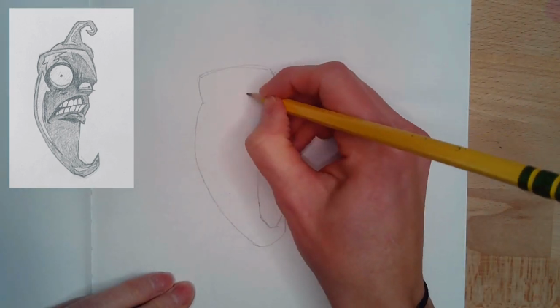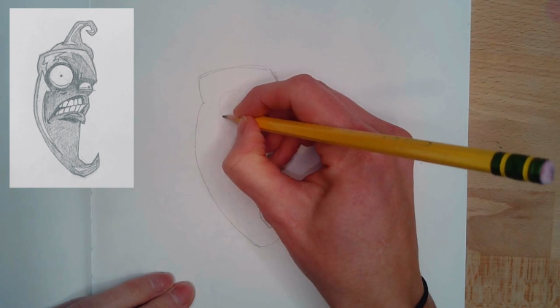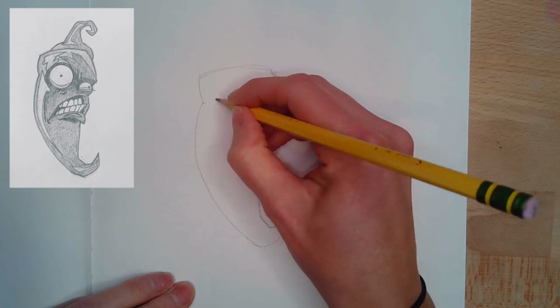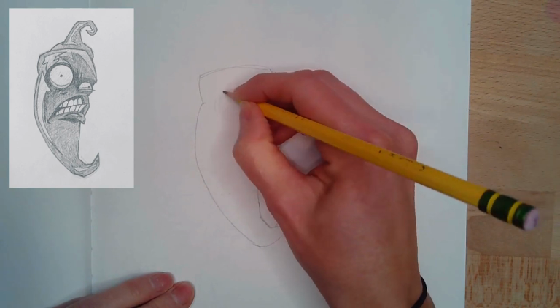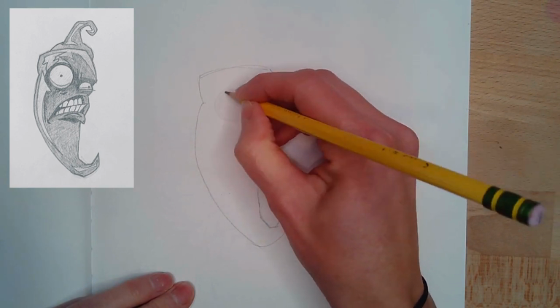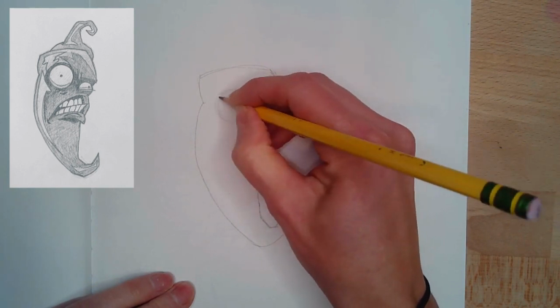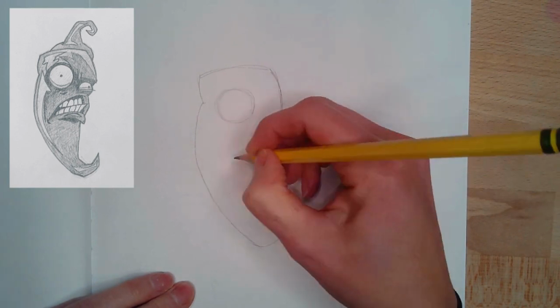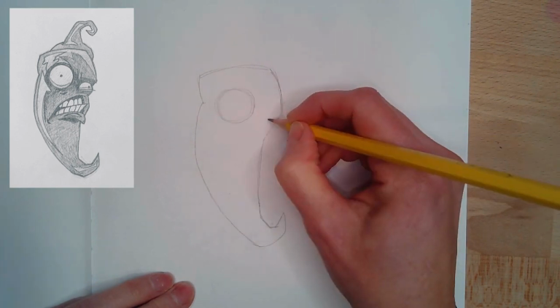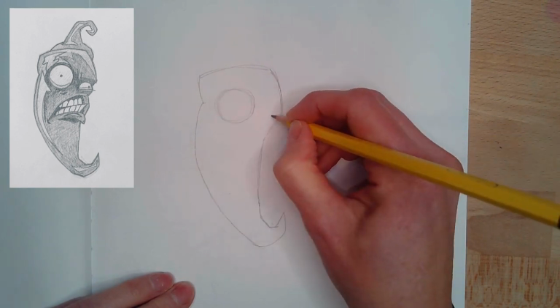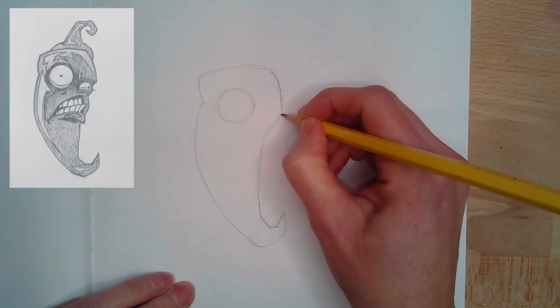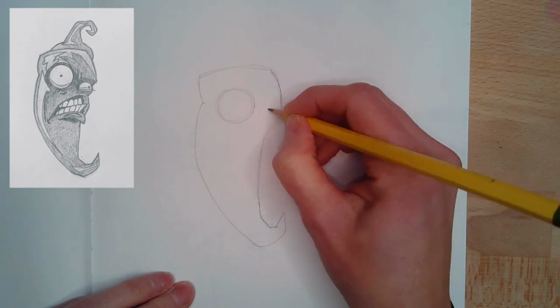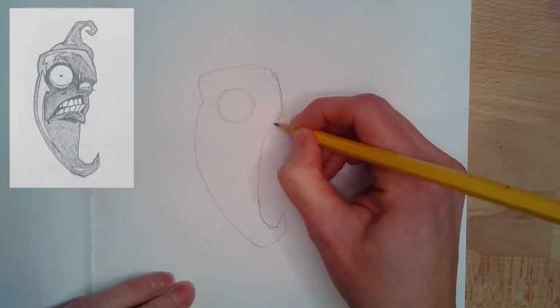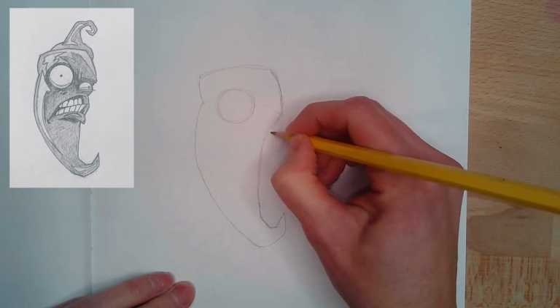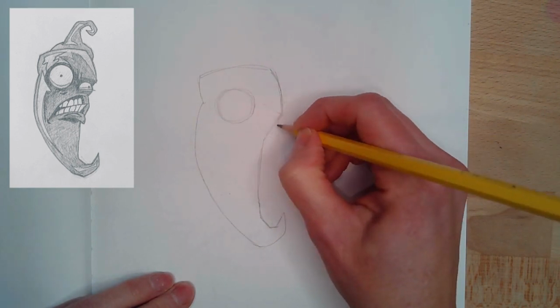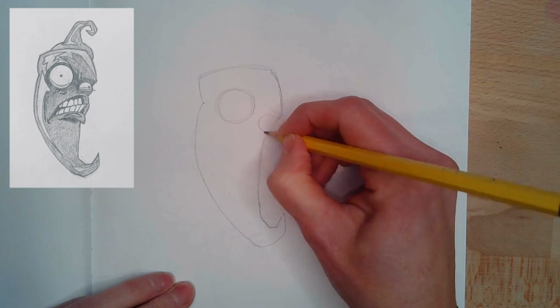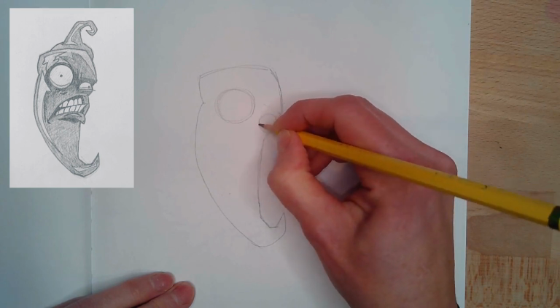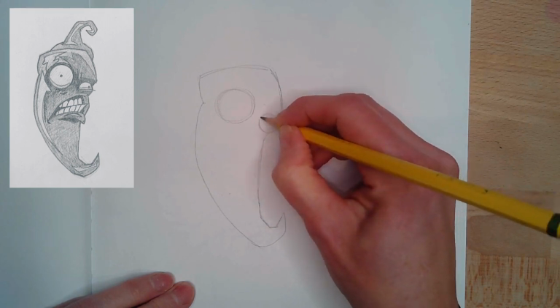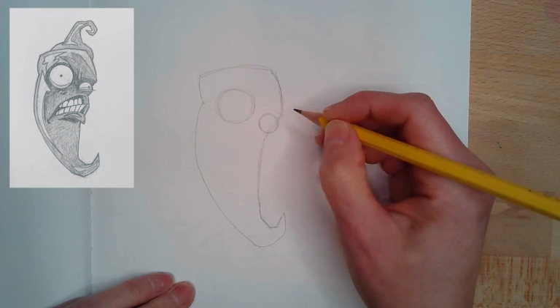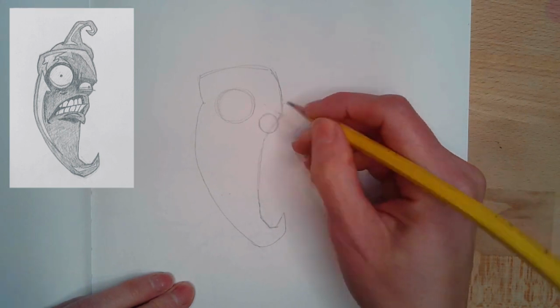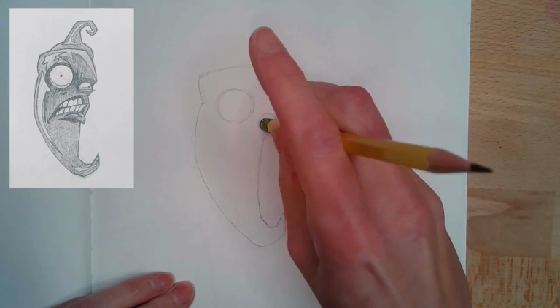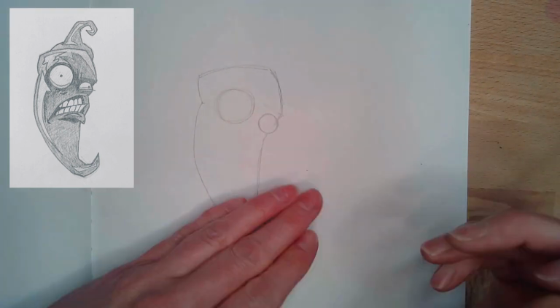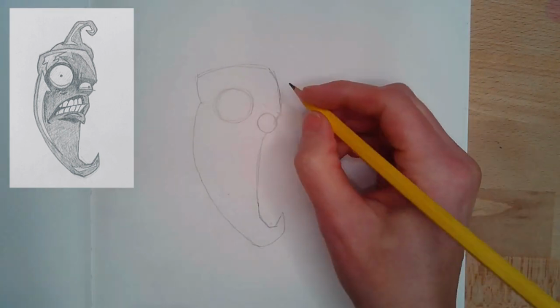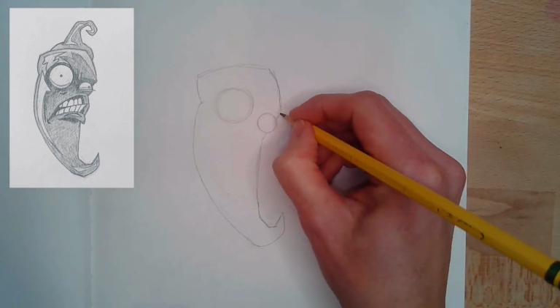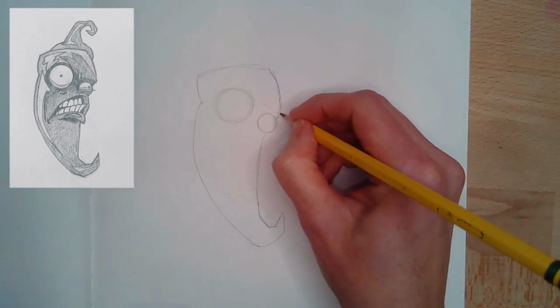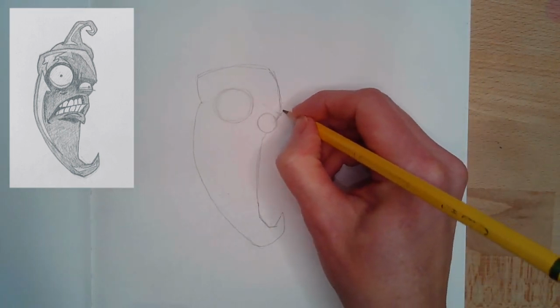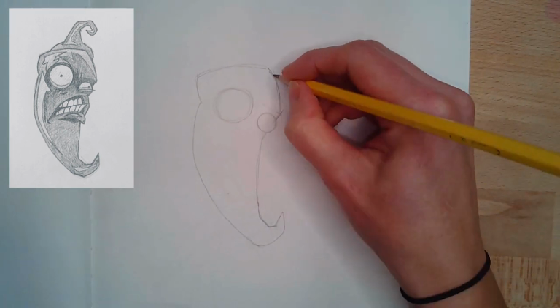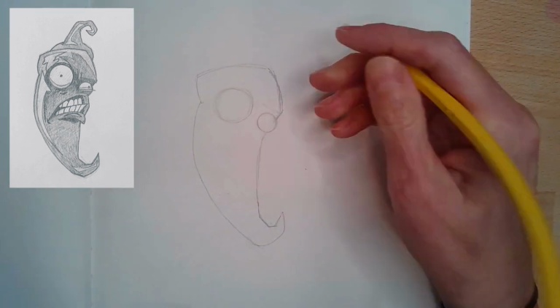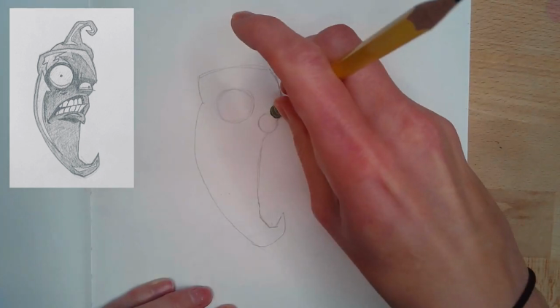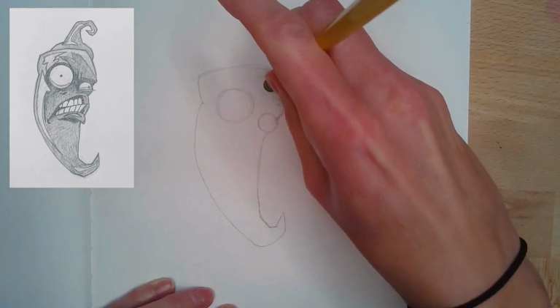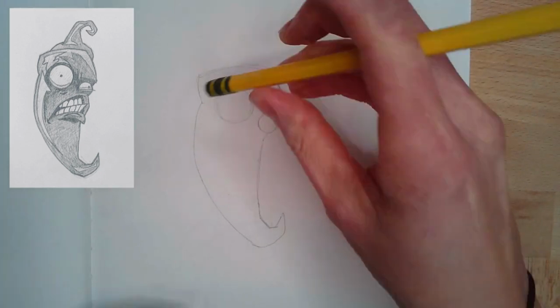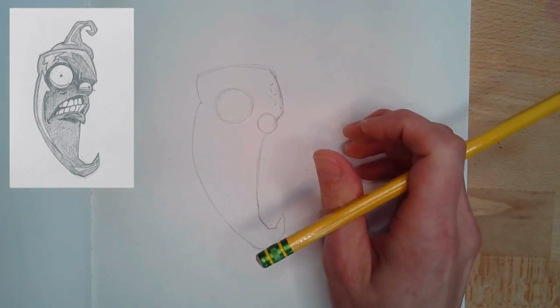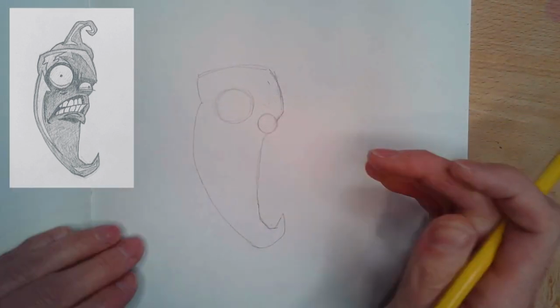Once I get the body shape as close as I want and I'm happy, I'm going to throw in this big circle for the eye. It's almost dead center on that head. And then I'm dropping down a small eyeball.